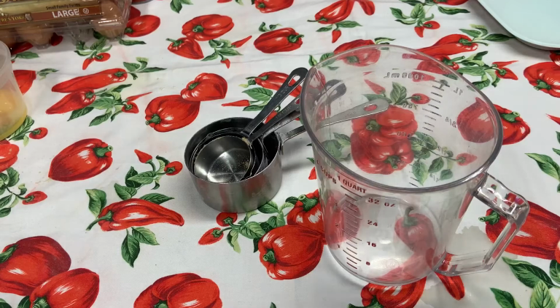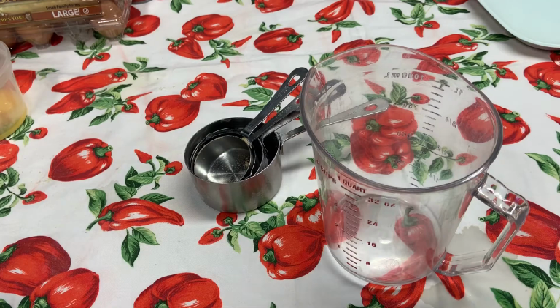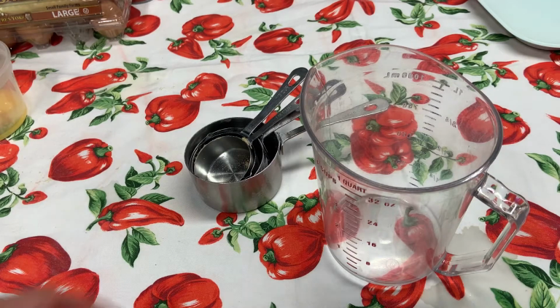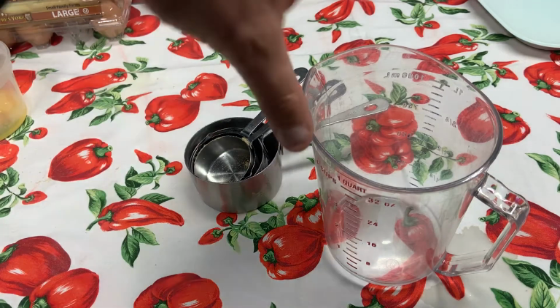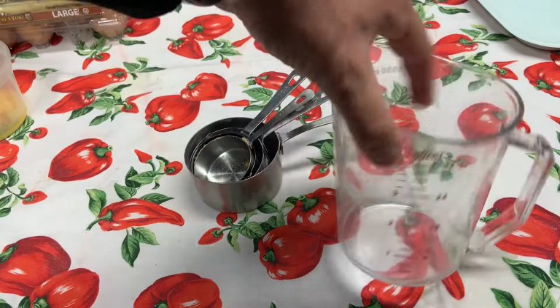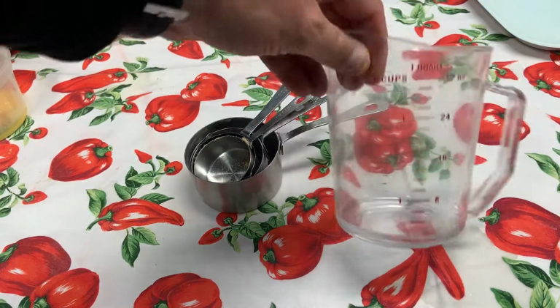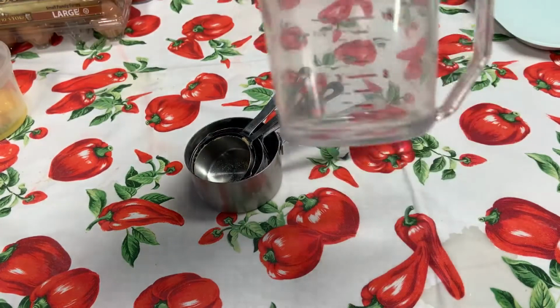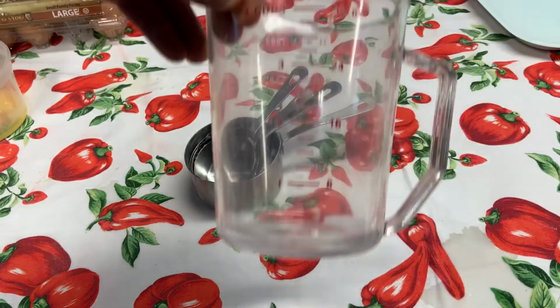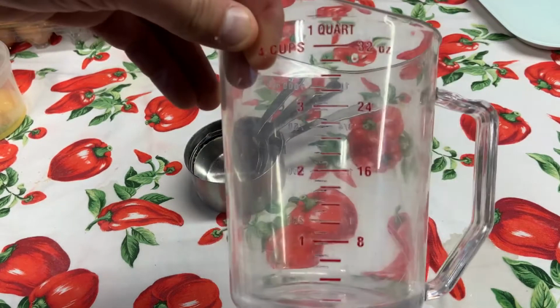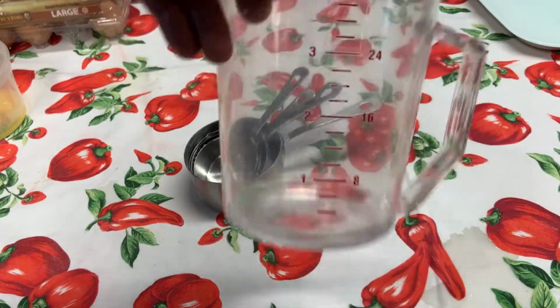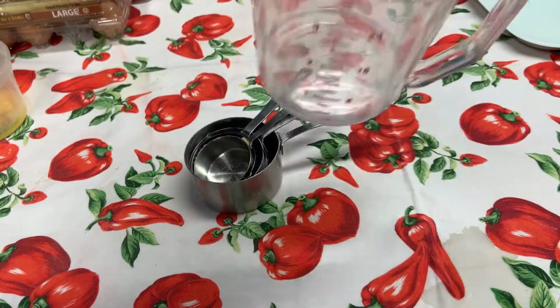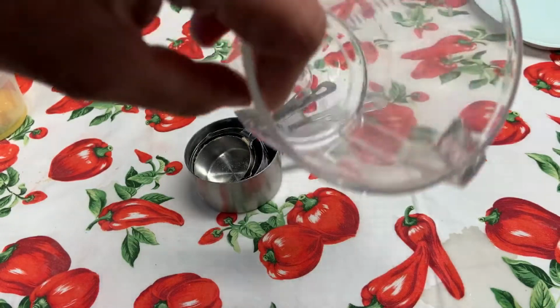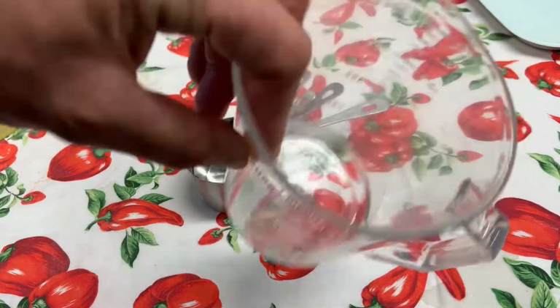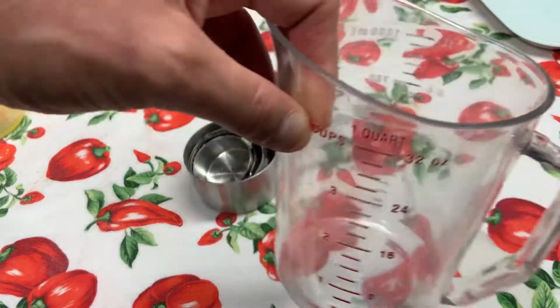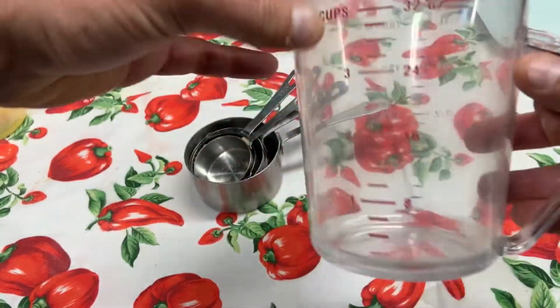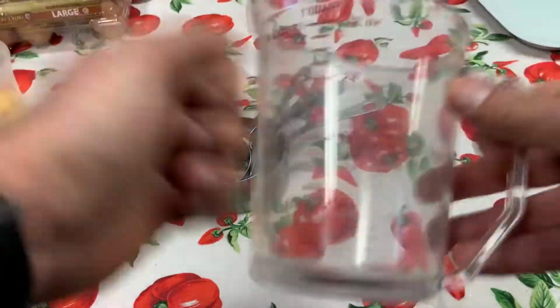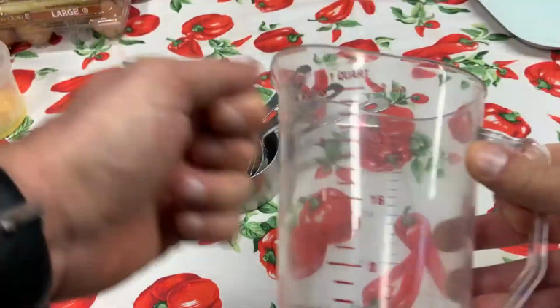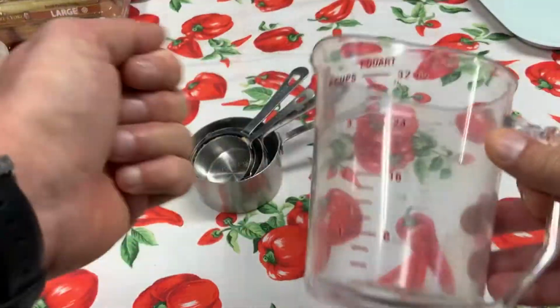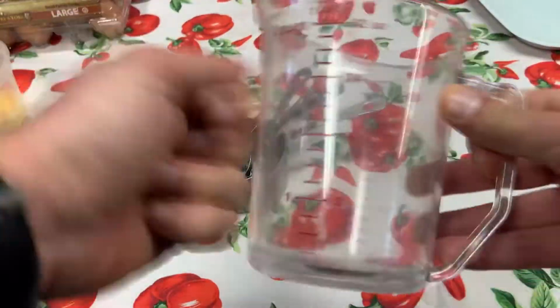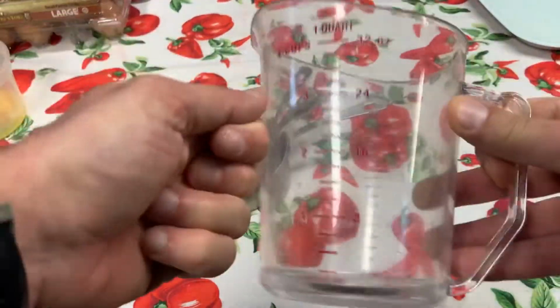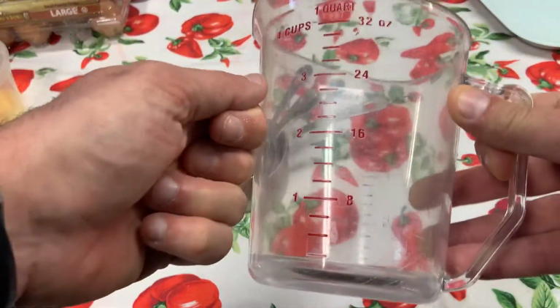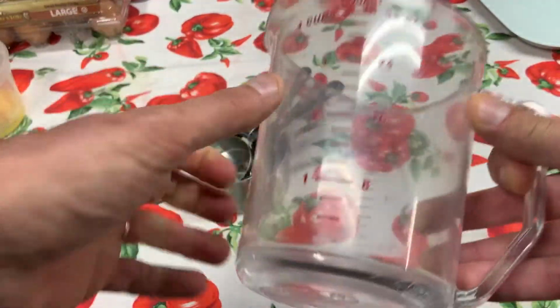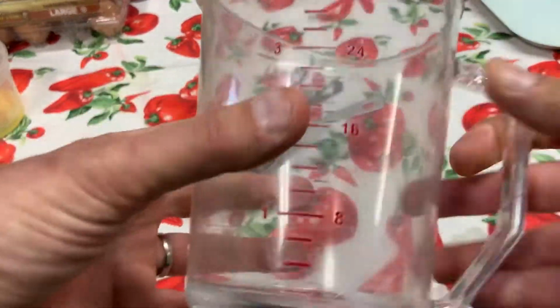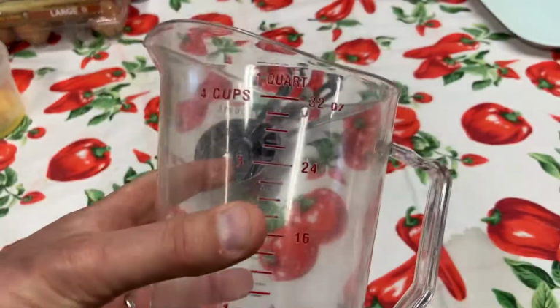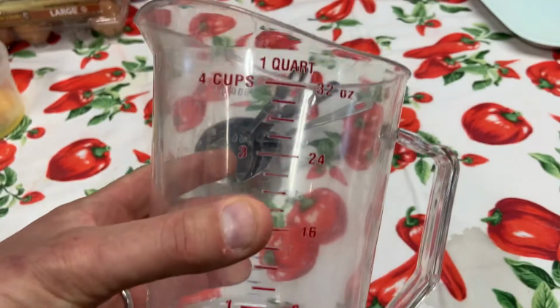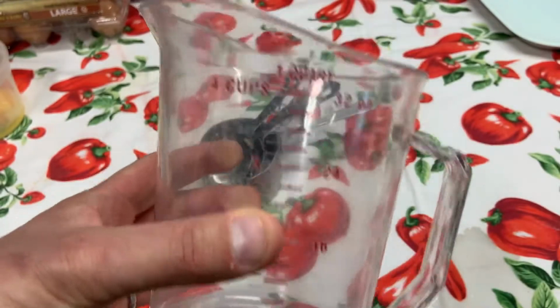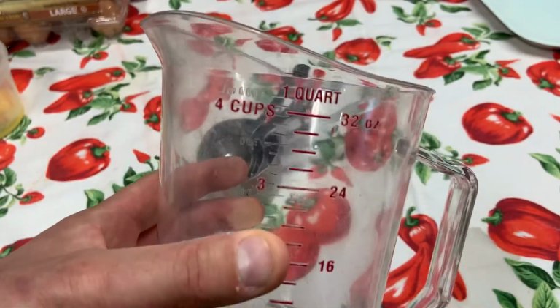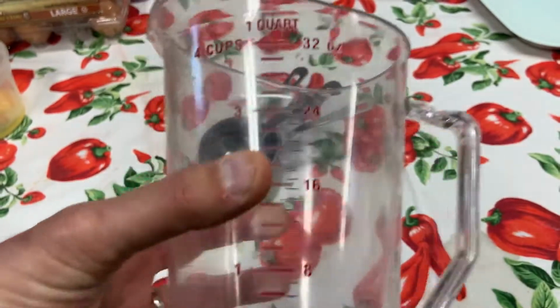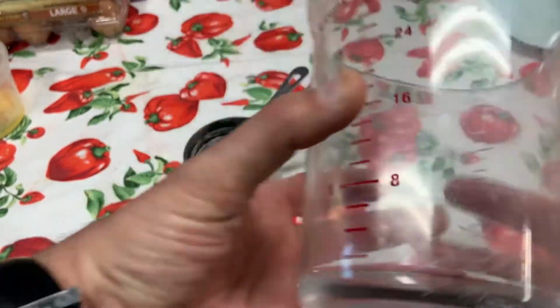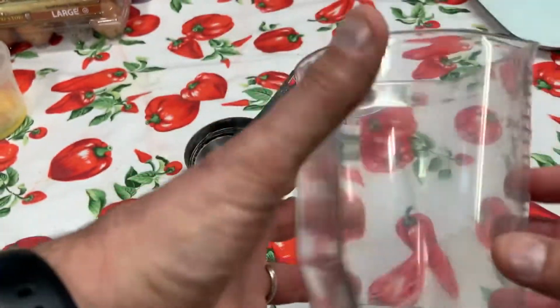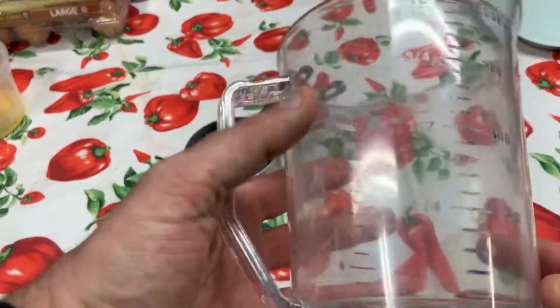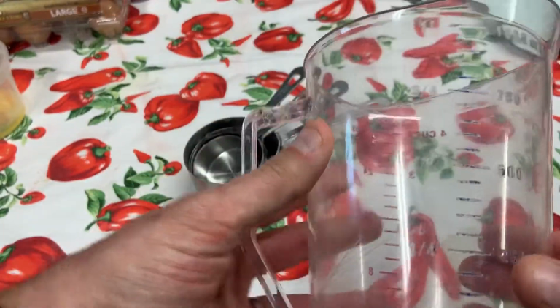Measuring cups. These are the measuring cups we use in the kitchen. This is a liquid measuring cup. It's made of plastic, although the ones you have at home may actually be glass, and that's okay.